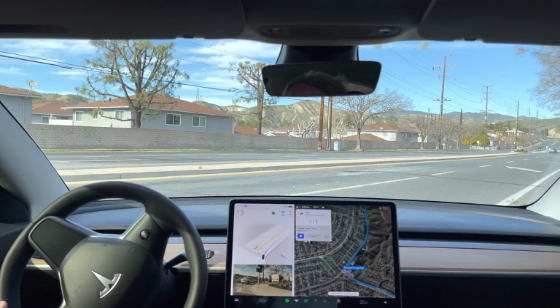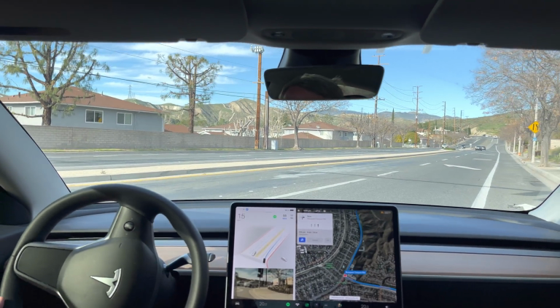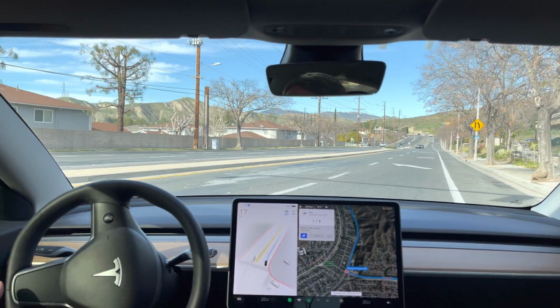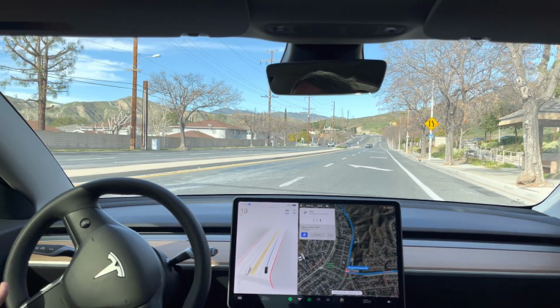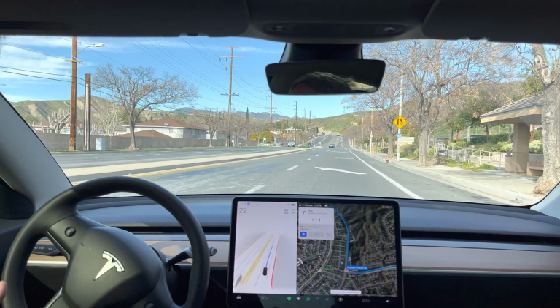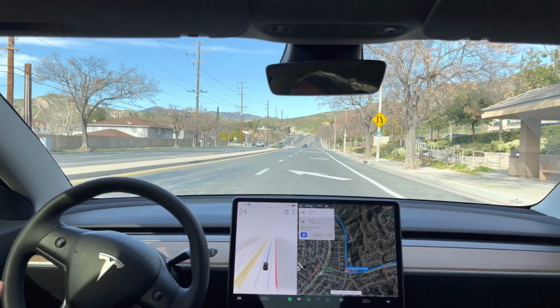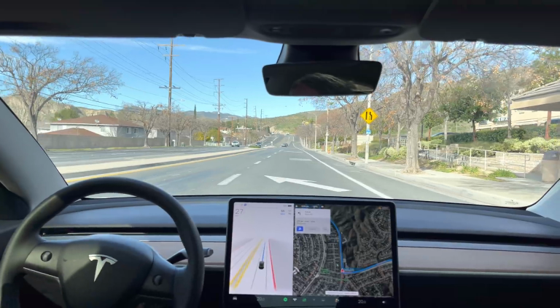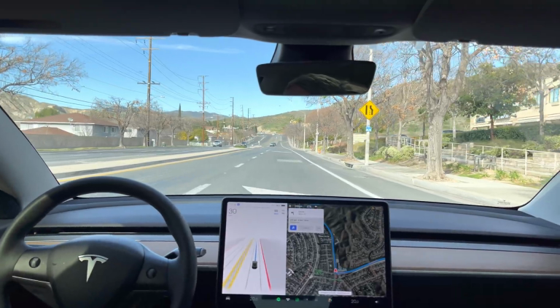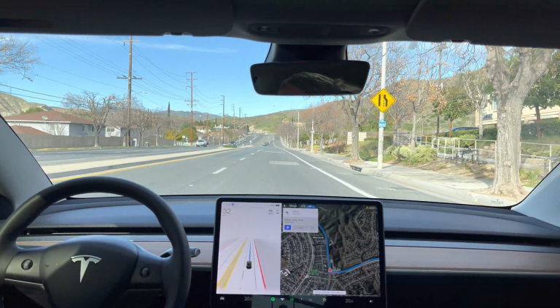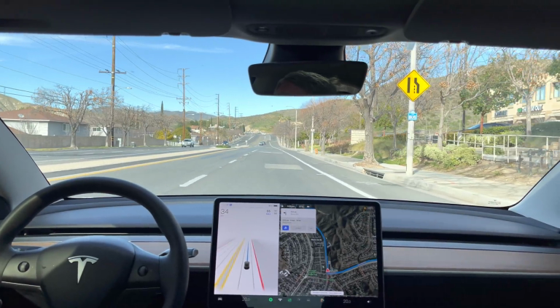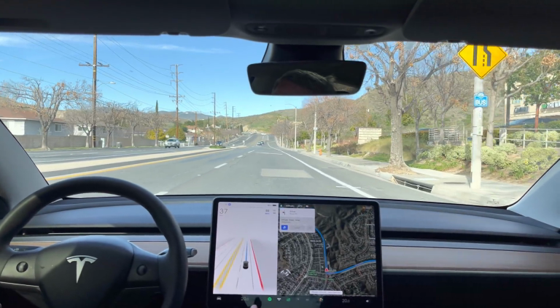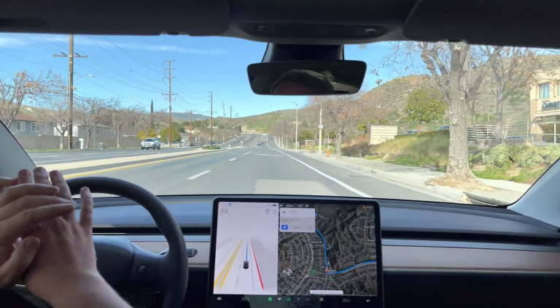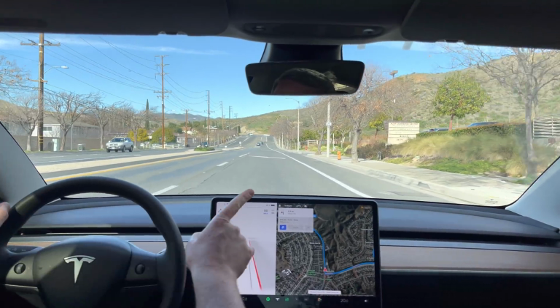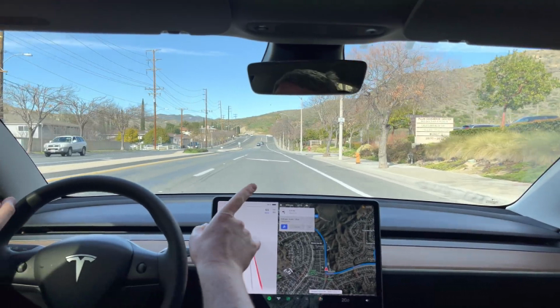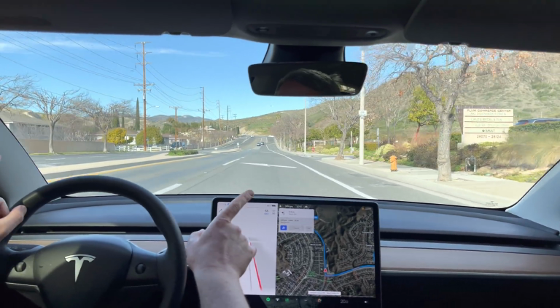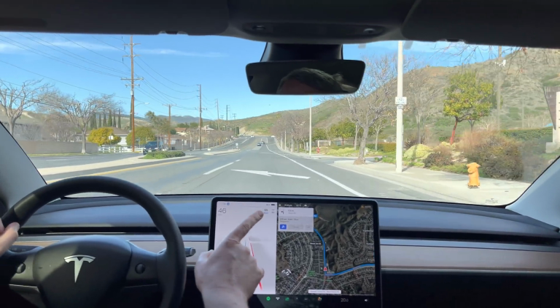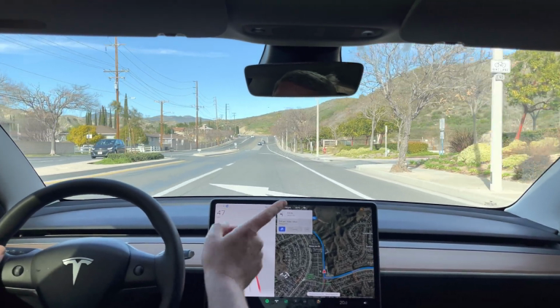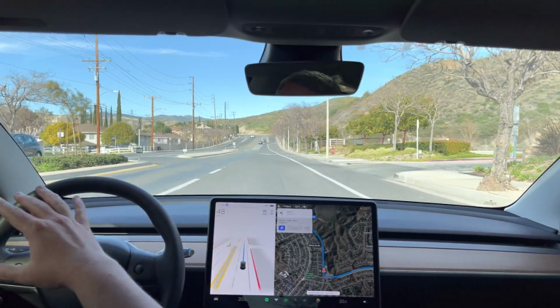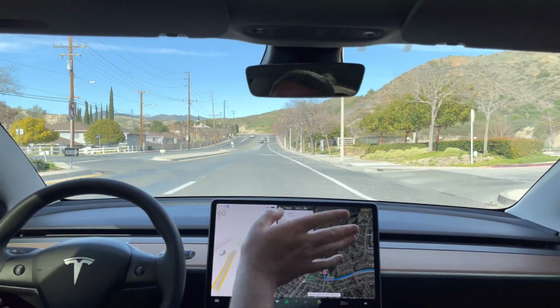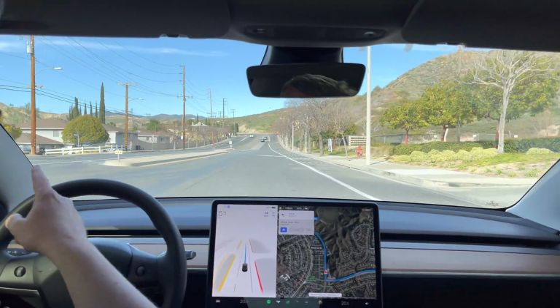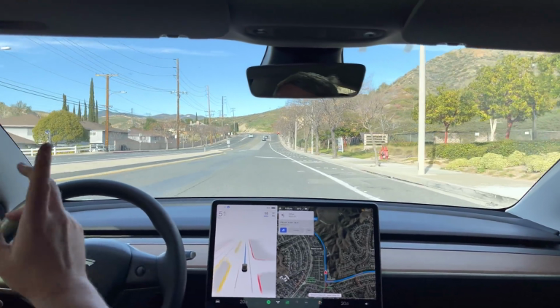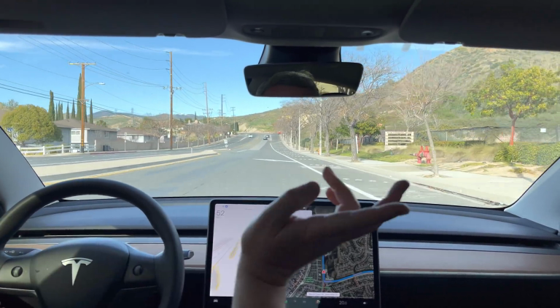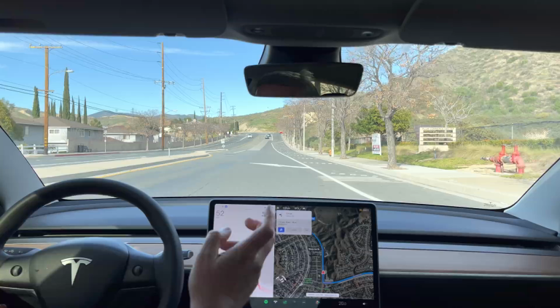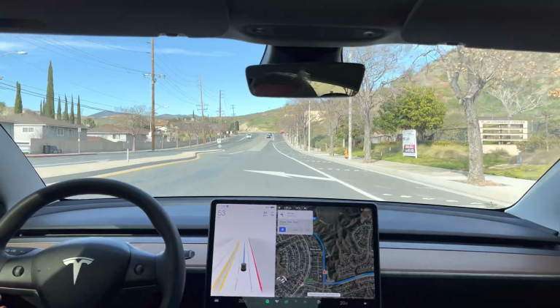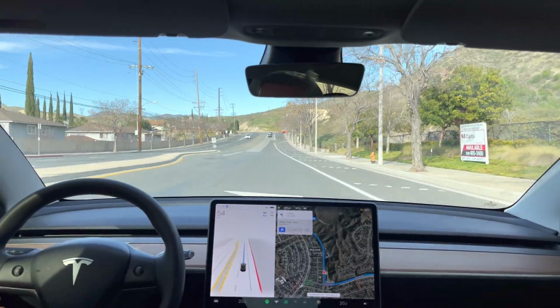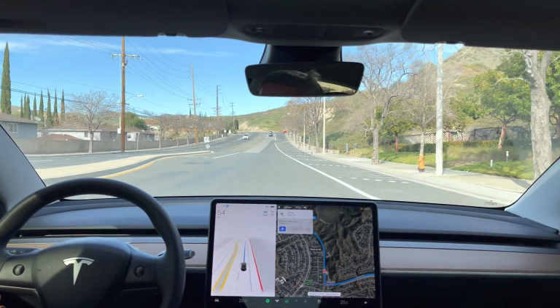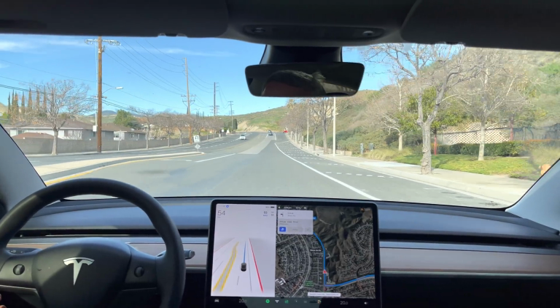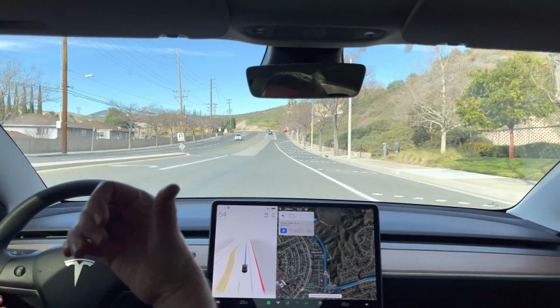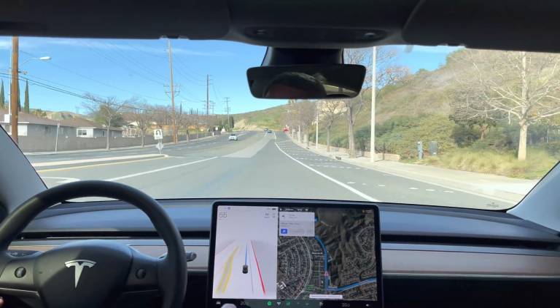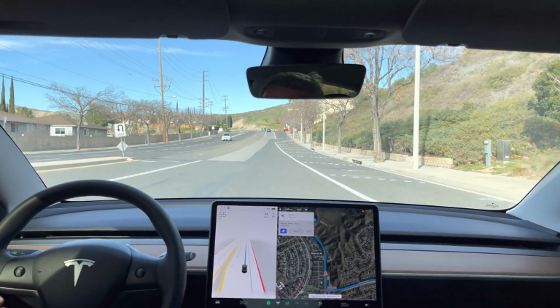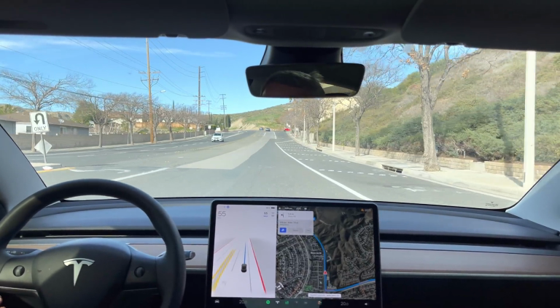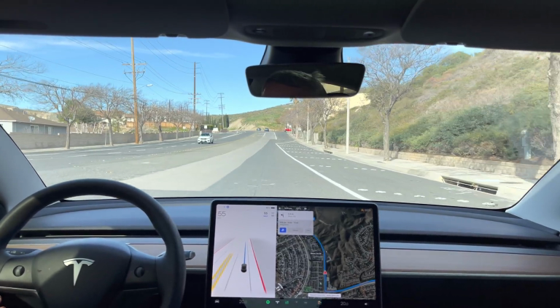I don't want to leave it and irritate the people behind me. Here's another update to the NAB update — it's no longer slowing for this turn into the mall complex, so that's been fixed.